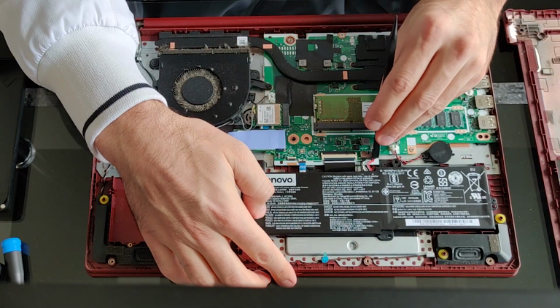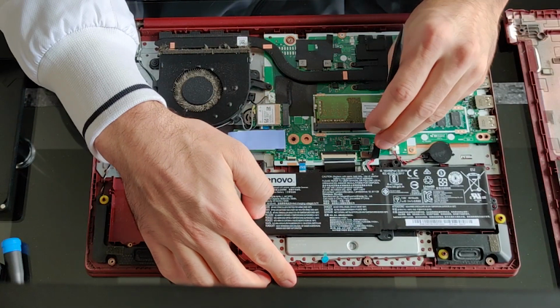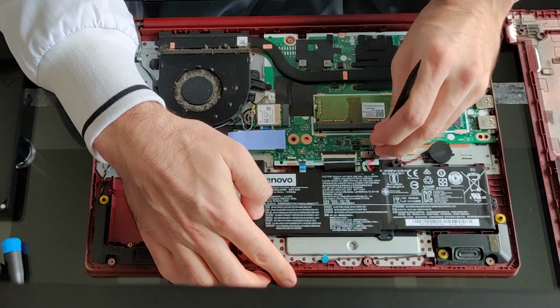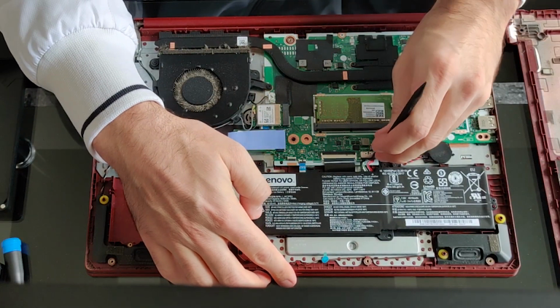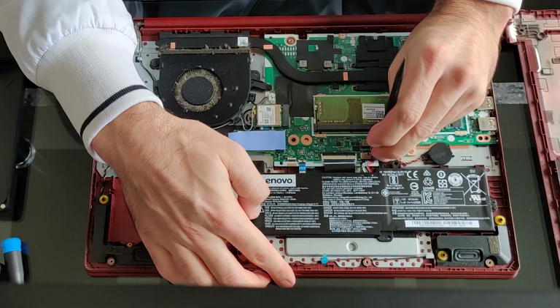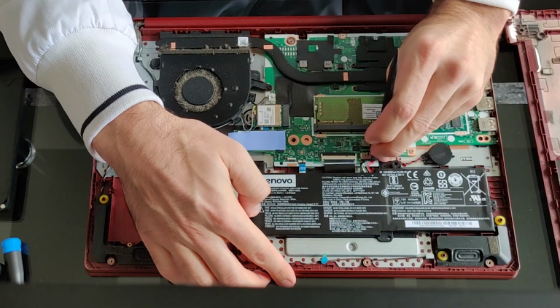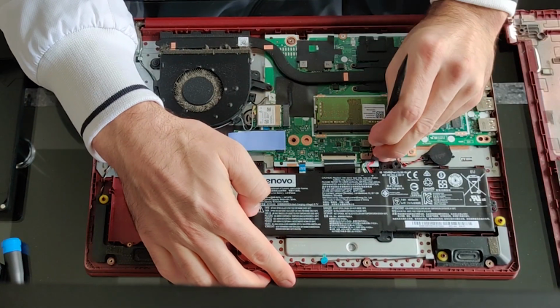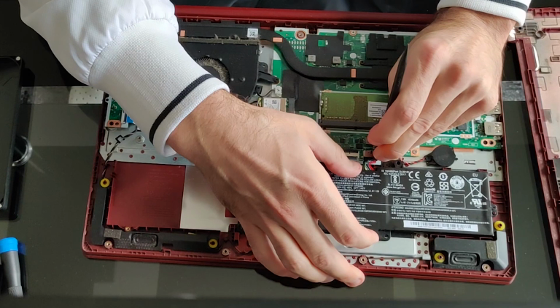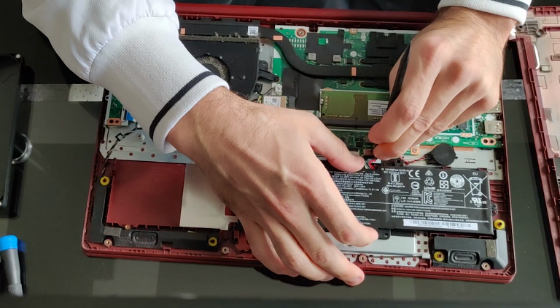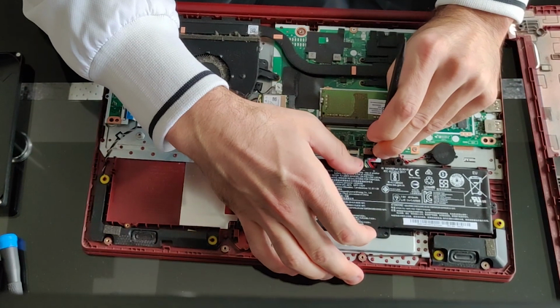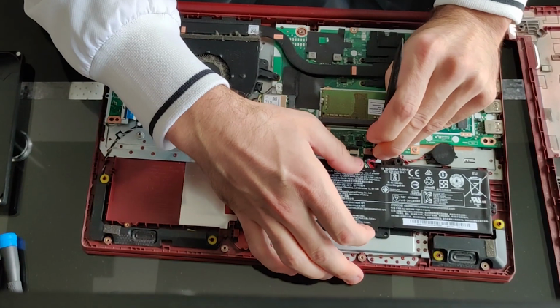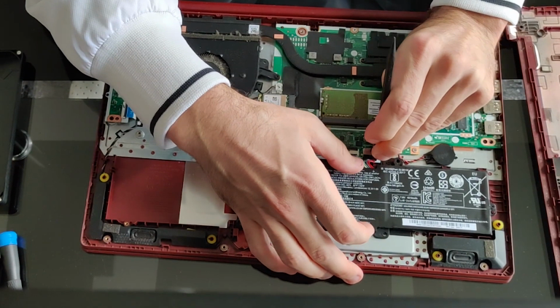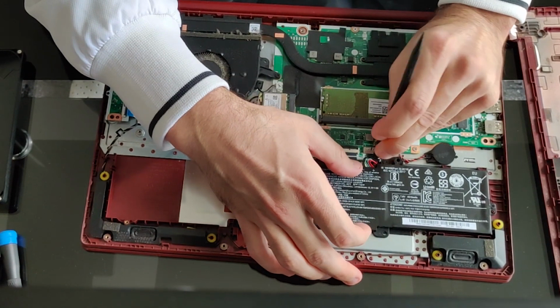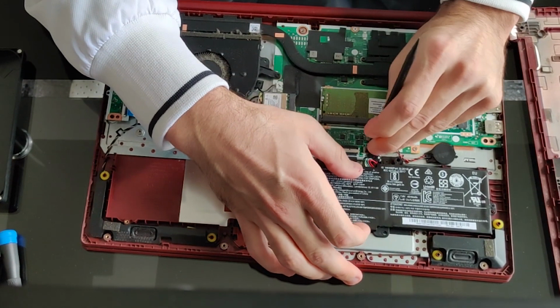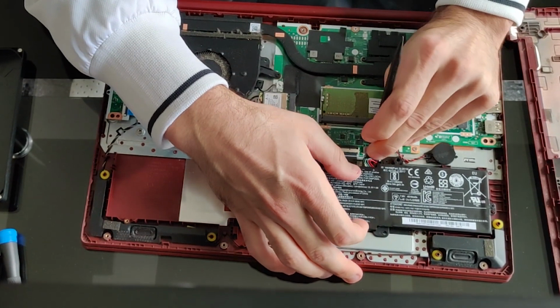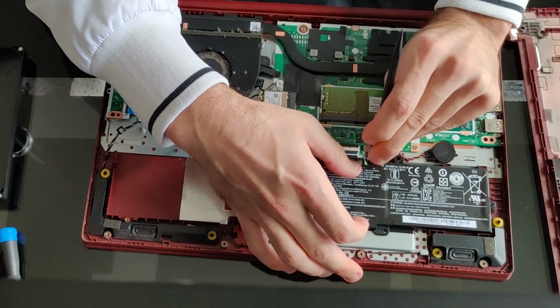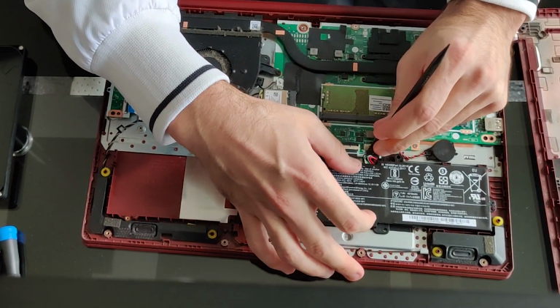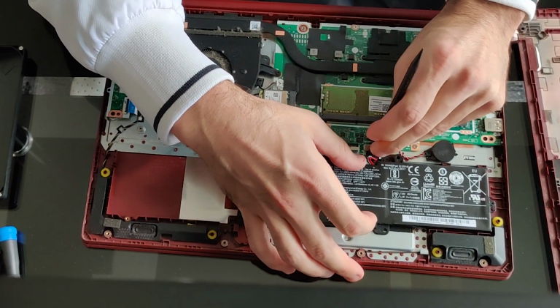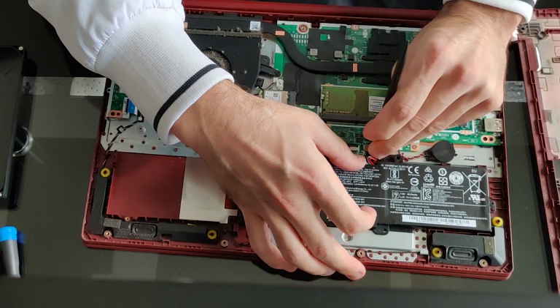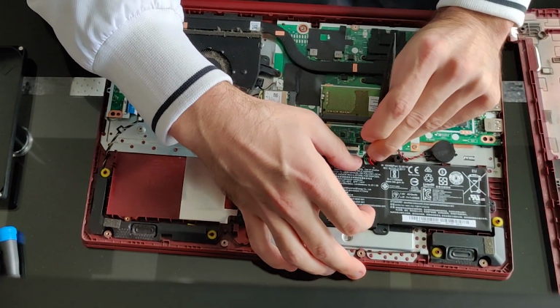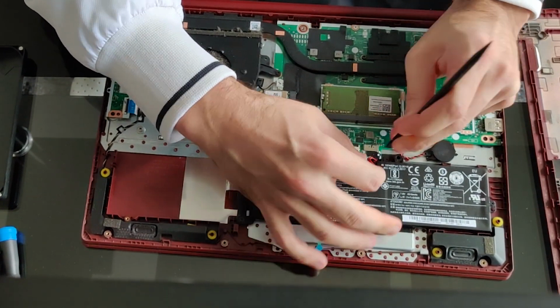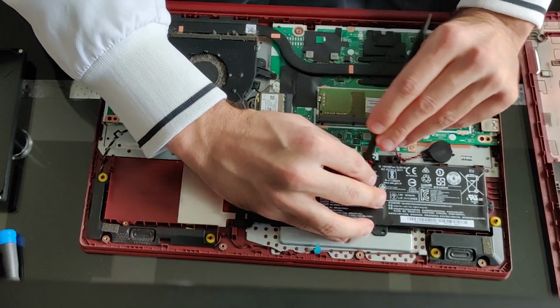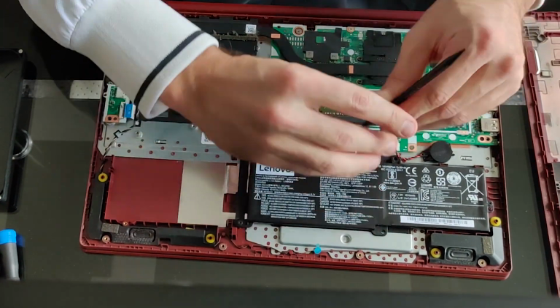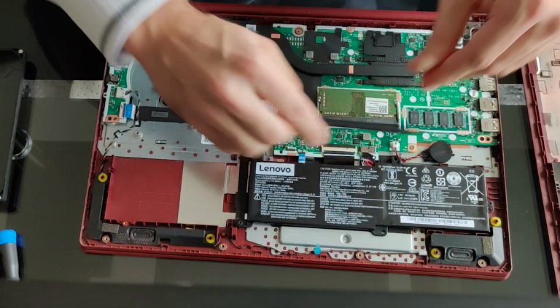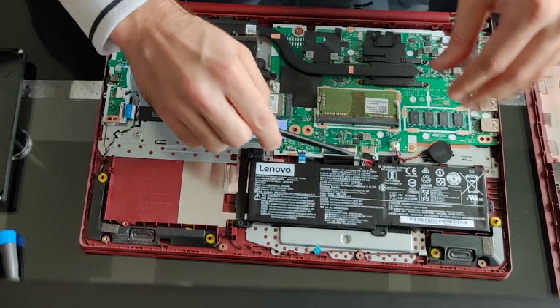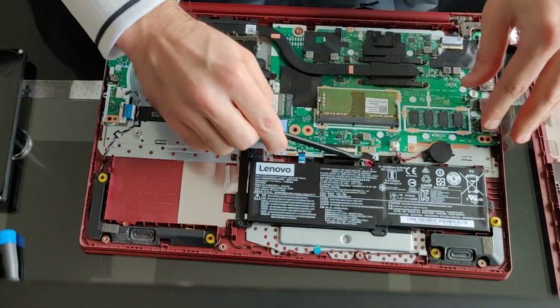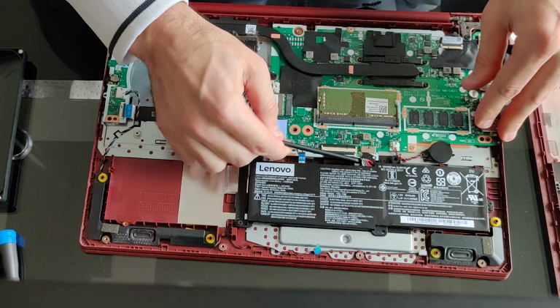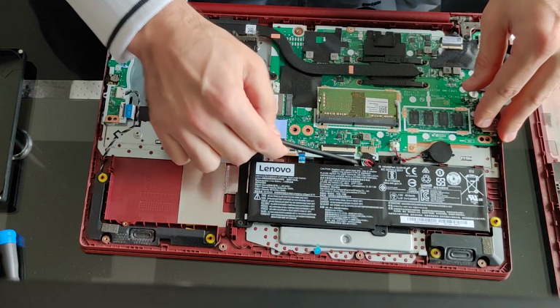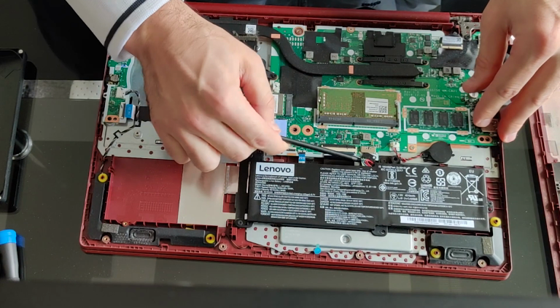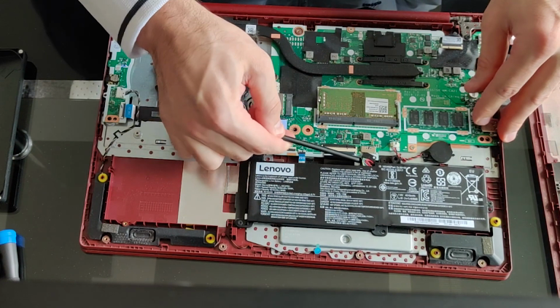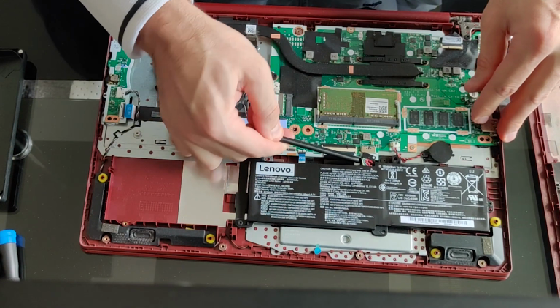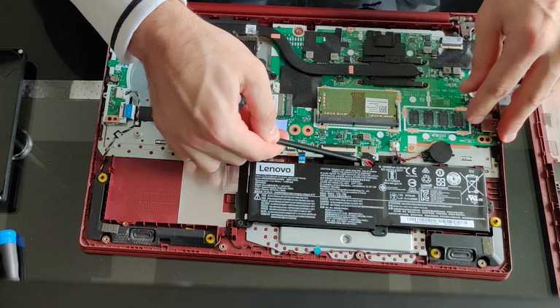Before I do anything, even some cleaning and dusting, I have to disconnect the battery. Very important here — not to pull on the wires.